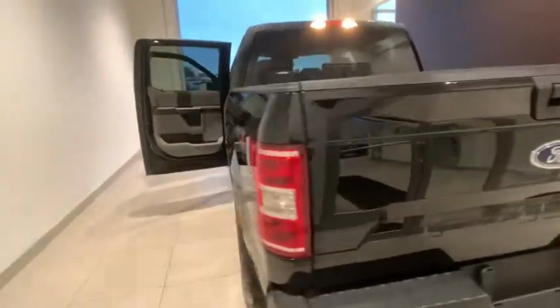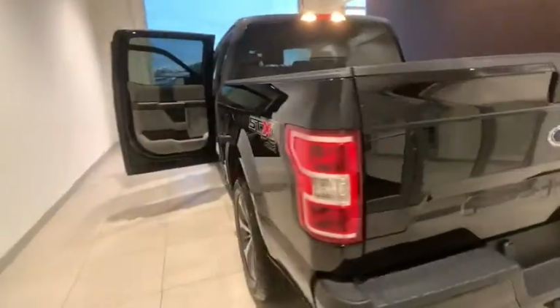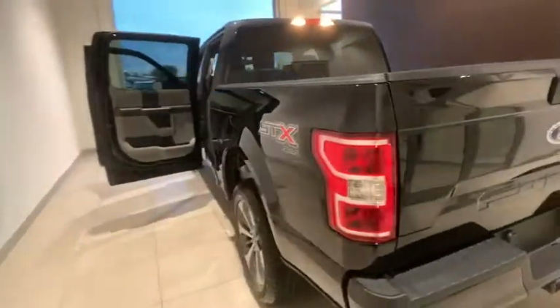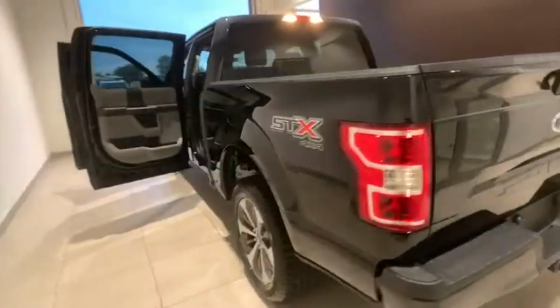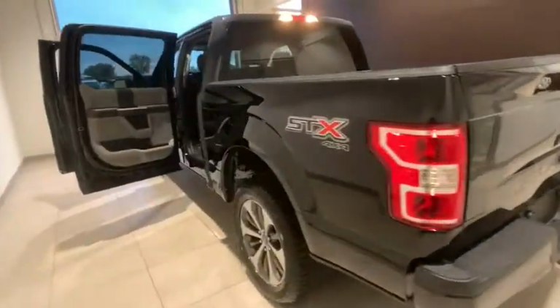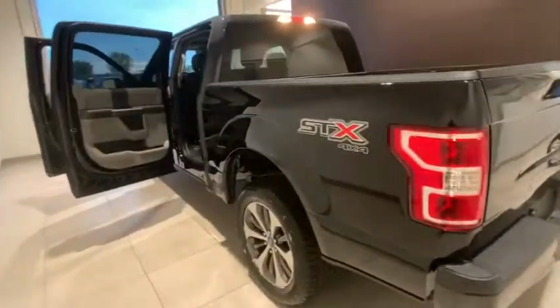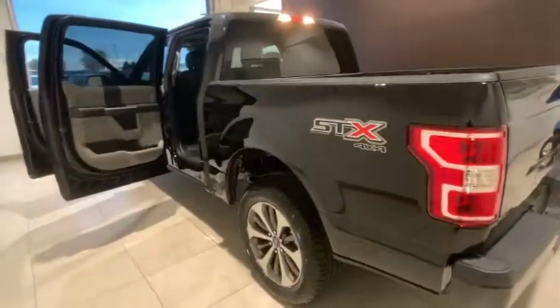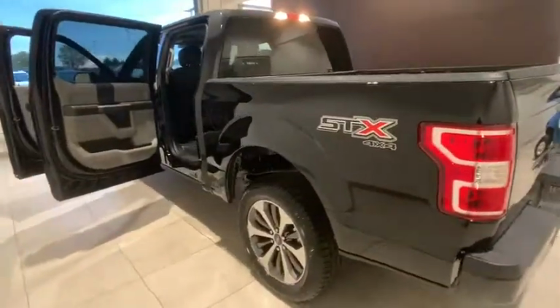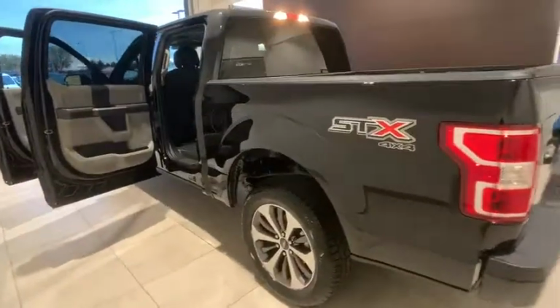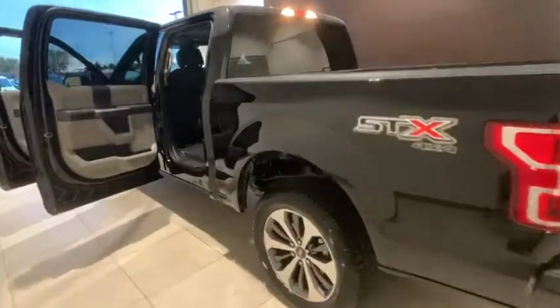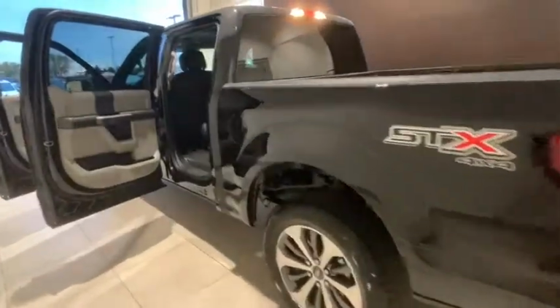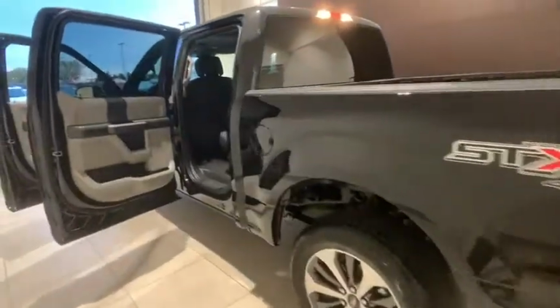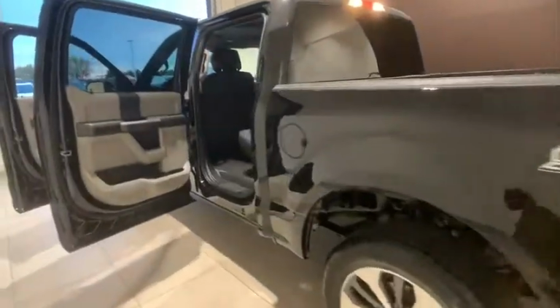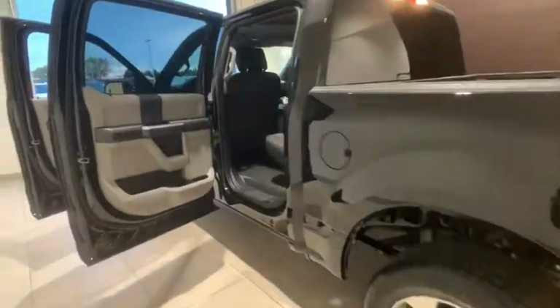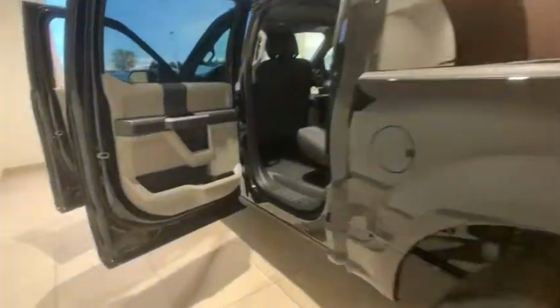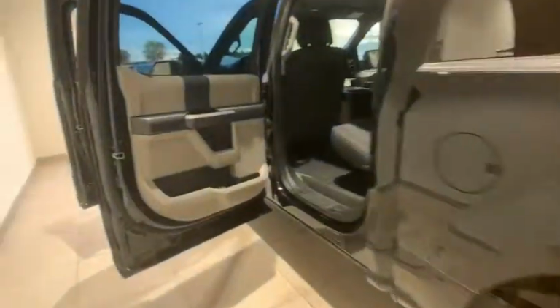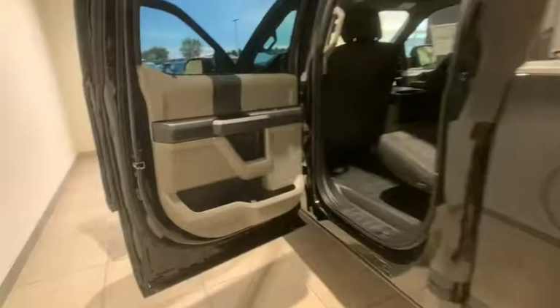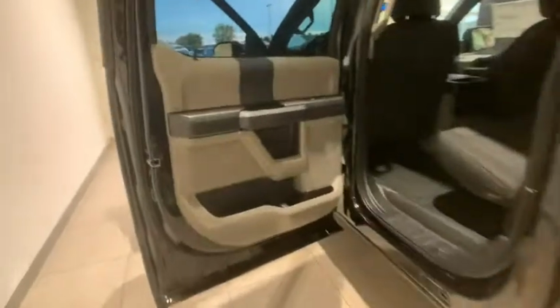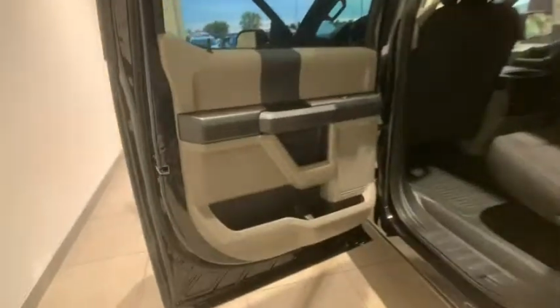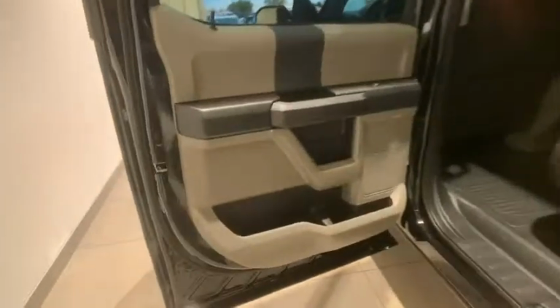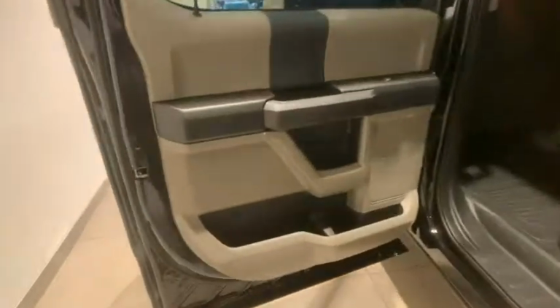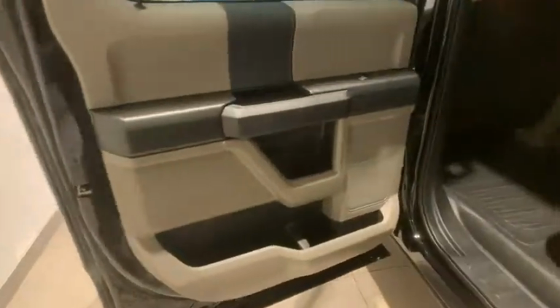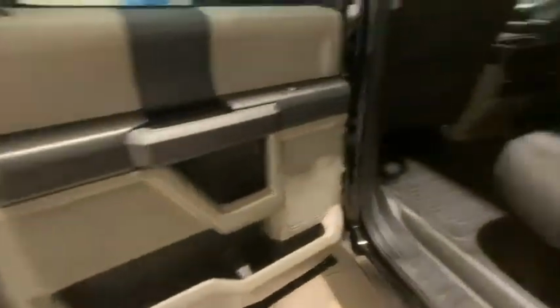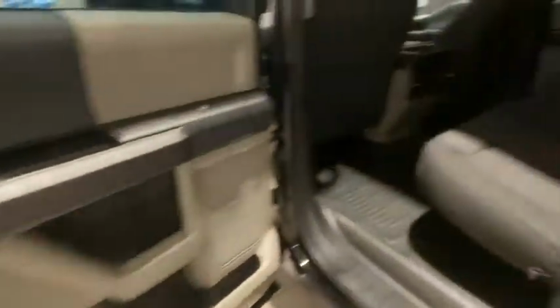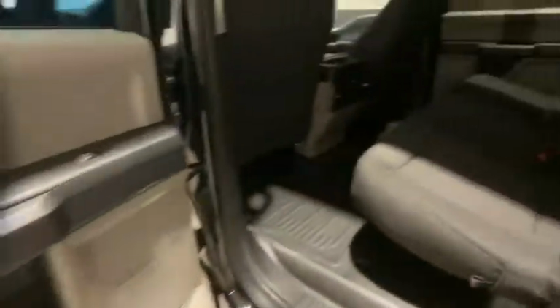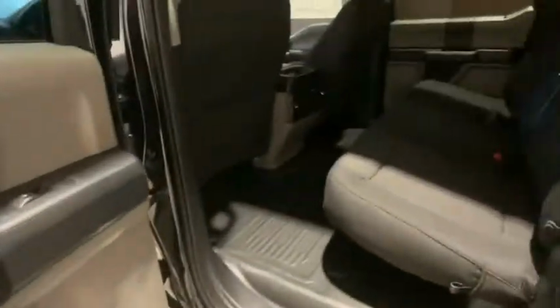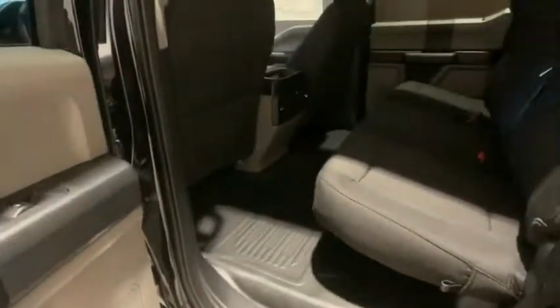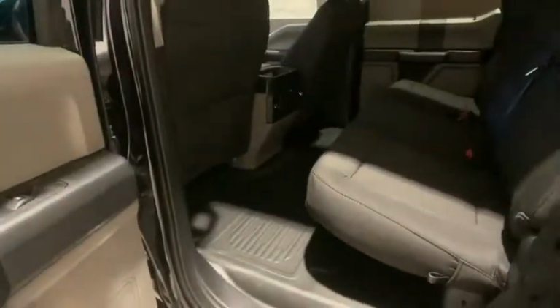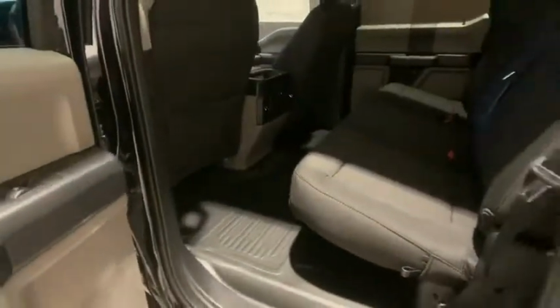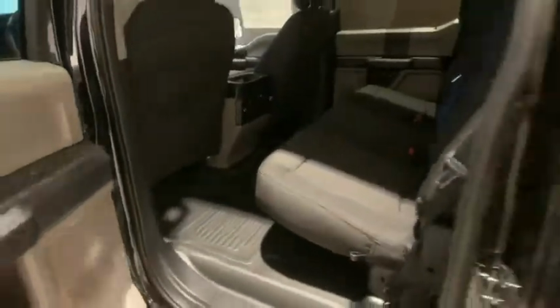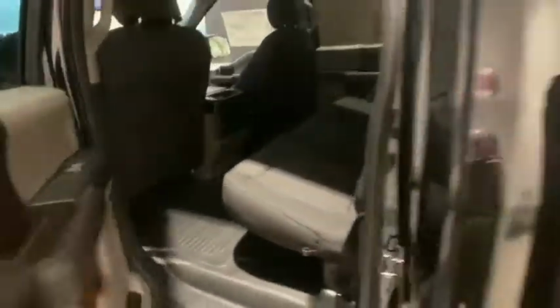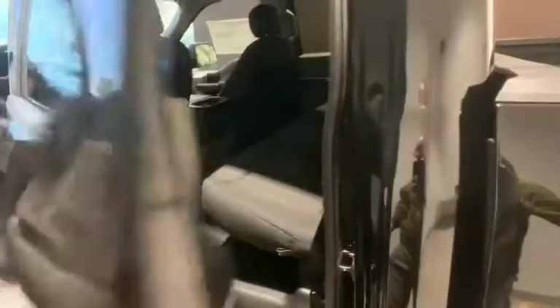This vehicle has less than 100 miles. A vehicle like this doesn't come along every day. Come in and get it before someone else does.